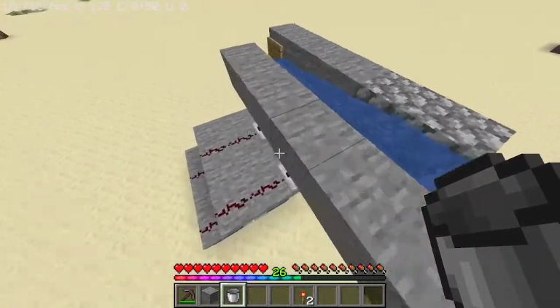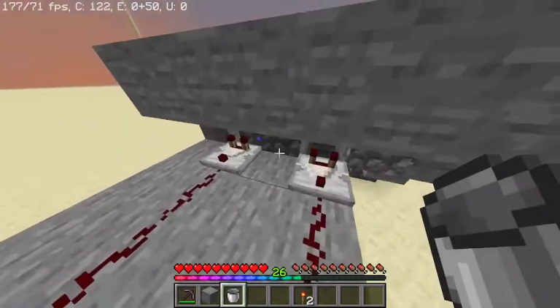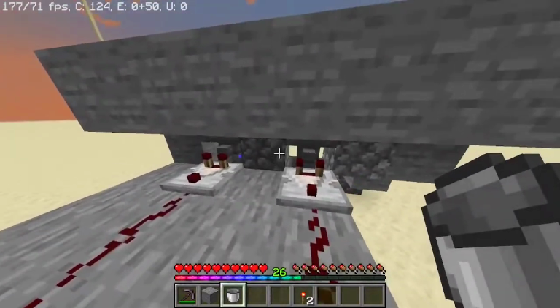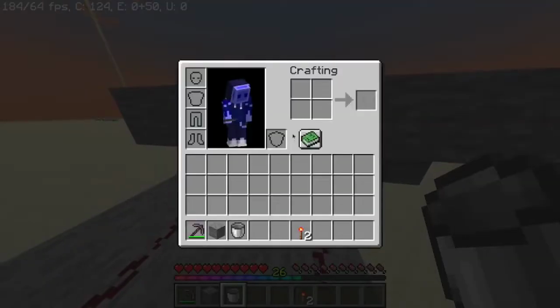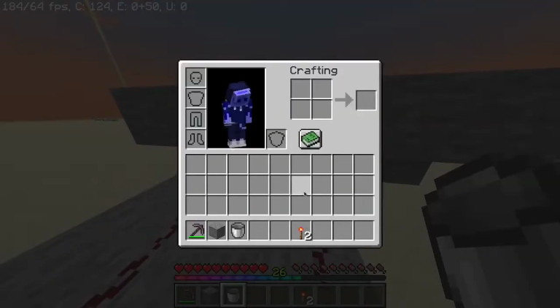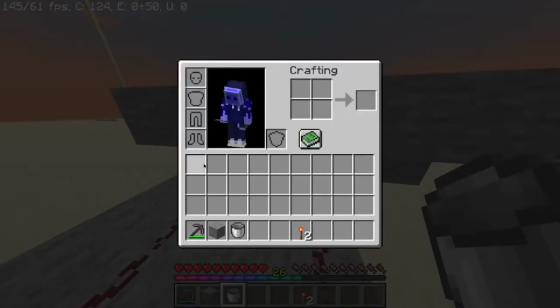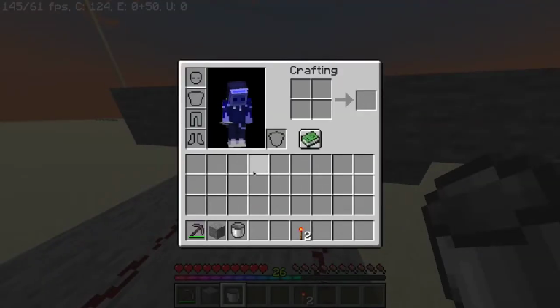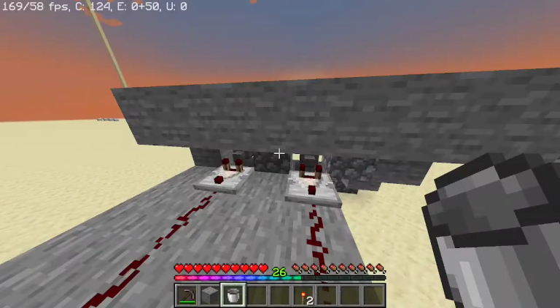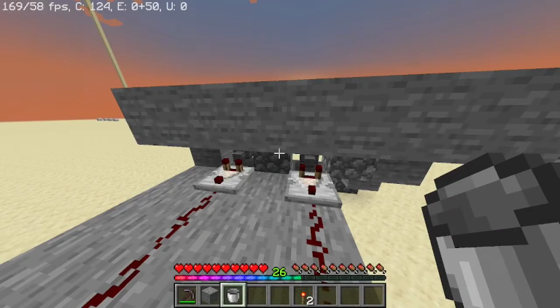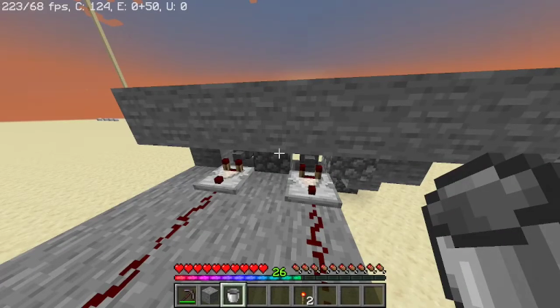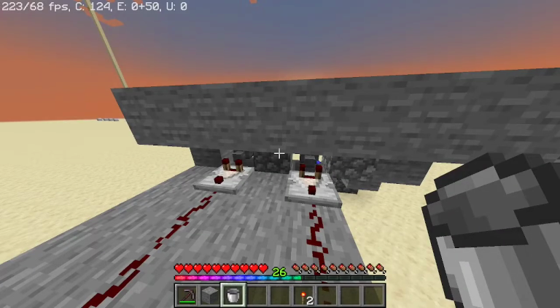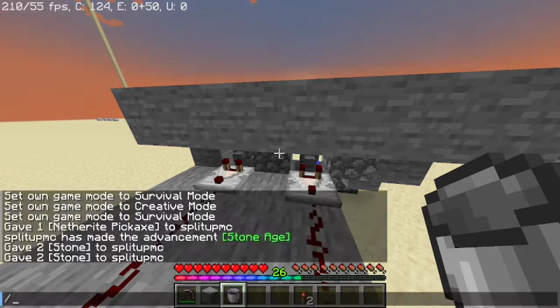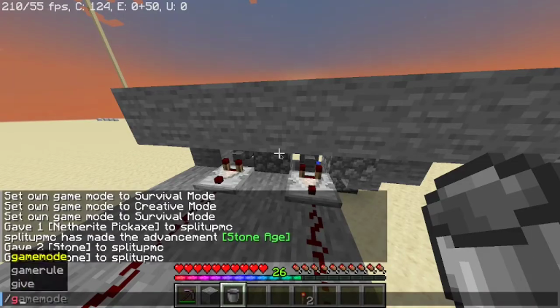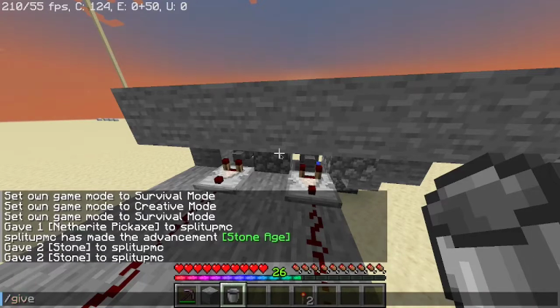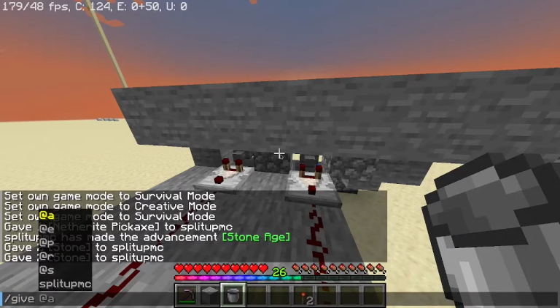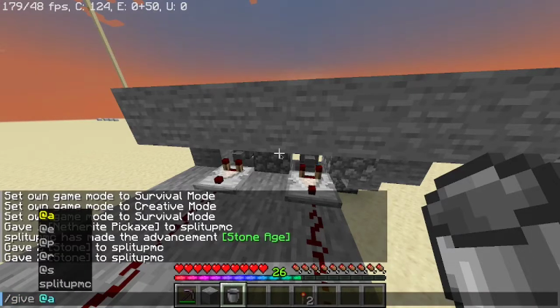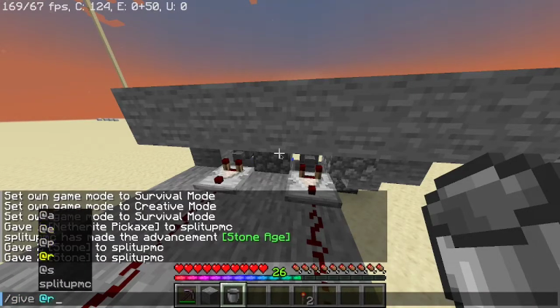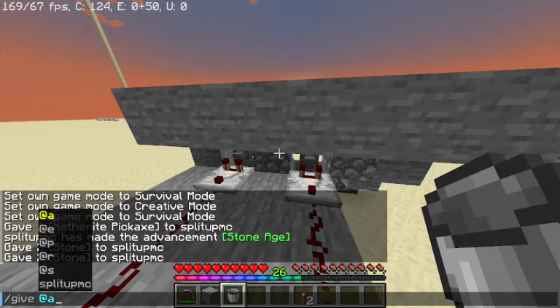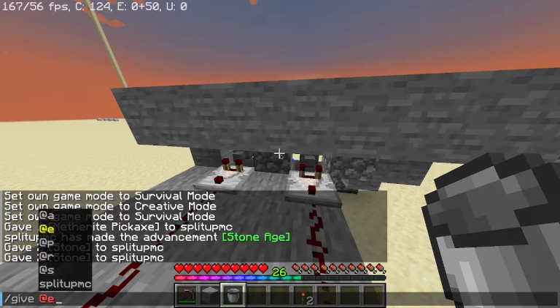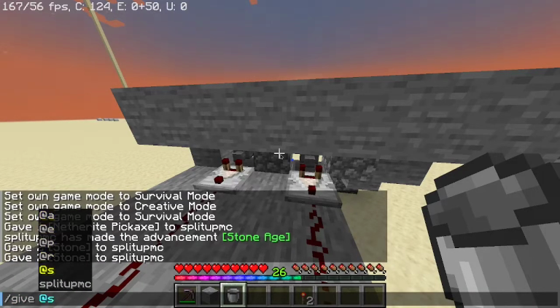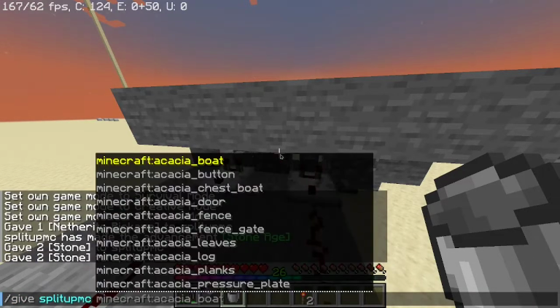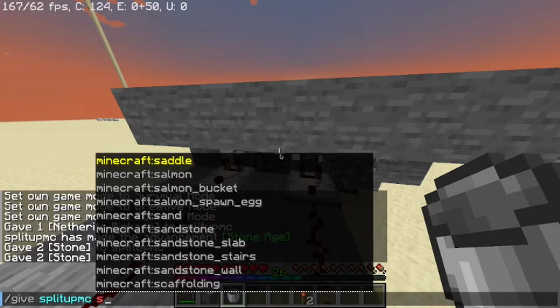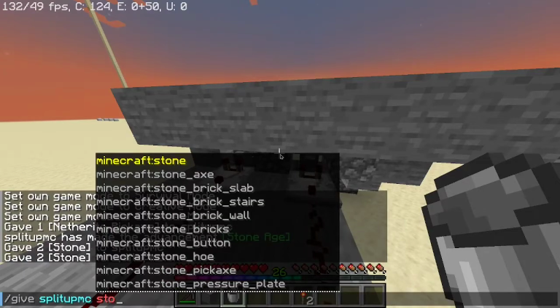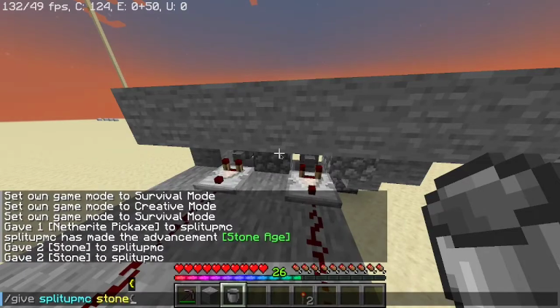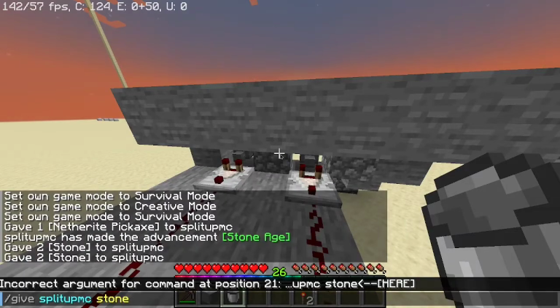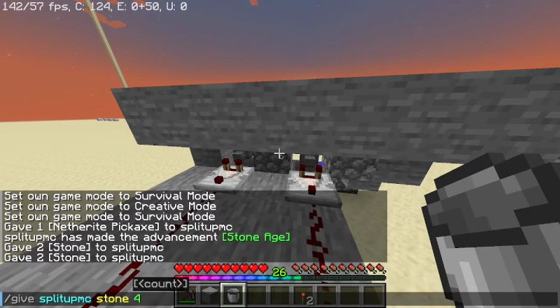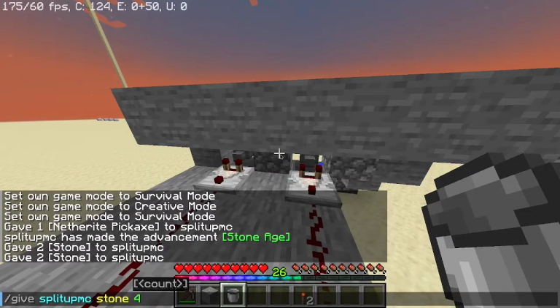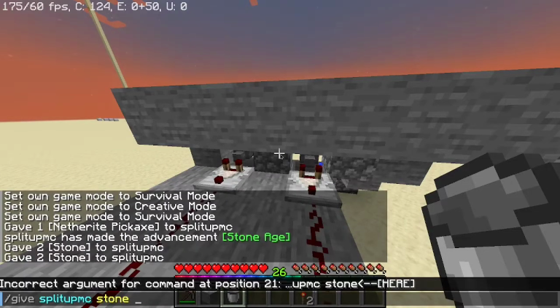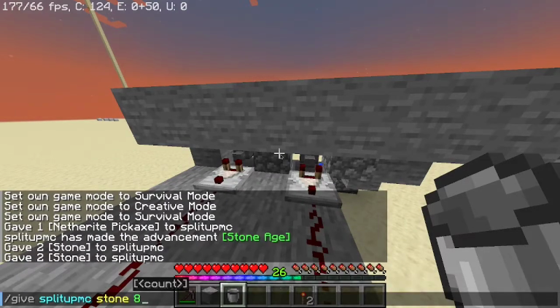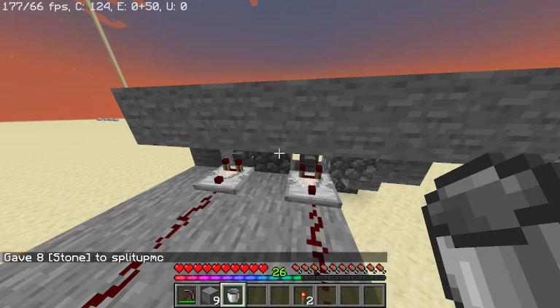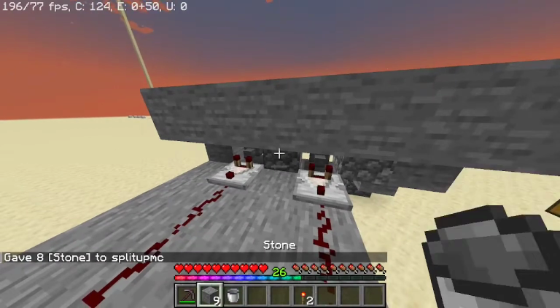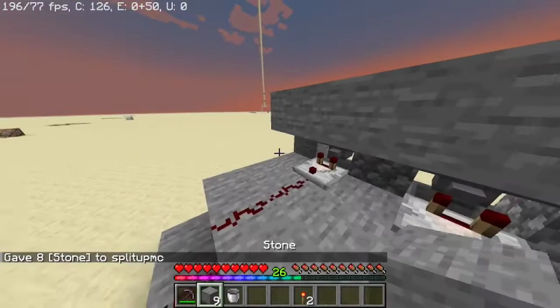And then you're going to want to get filter blocks — it can be literally any block. I'm going to grab some using a command: /give, stone, eight. Get eight filter blocks. Then you're also going to want to get an anvil. Get your eight filter blocks and name them whatever you want — I'm going to name them 'filter.'